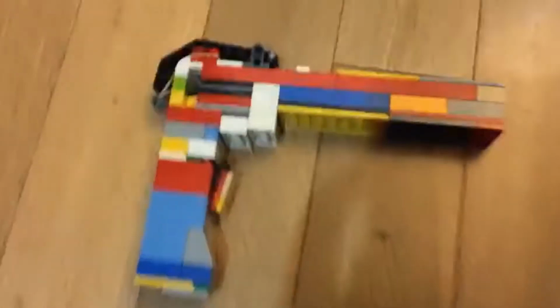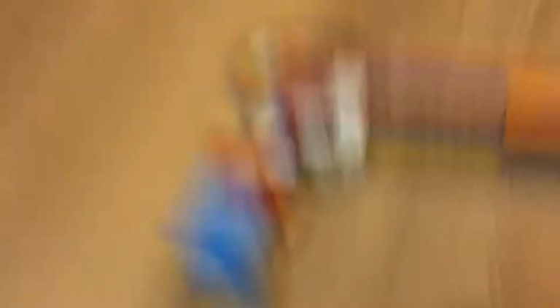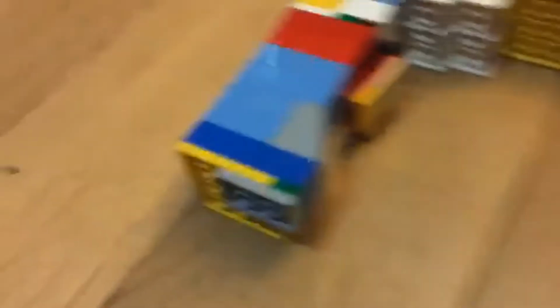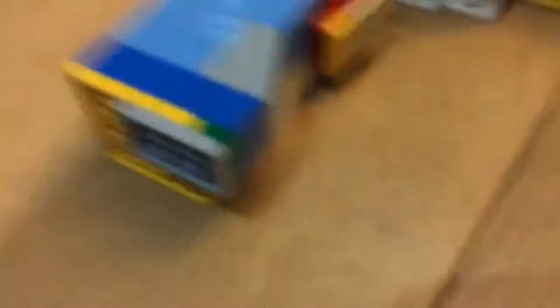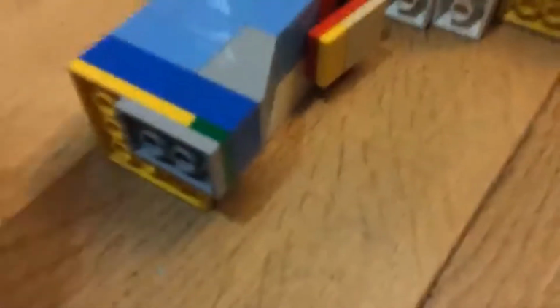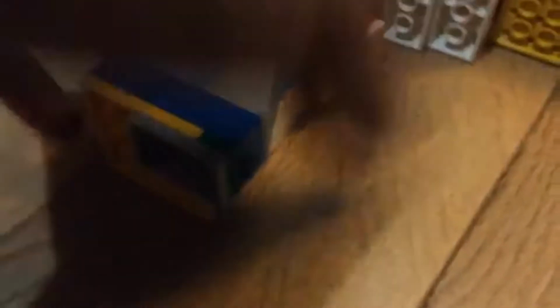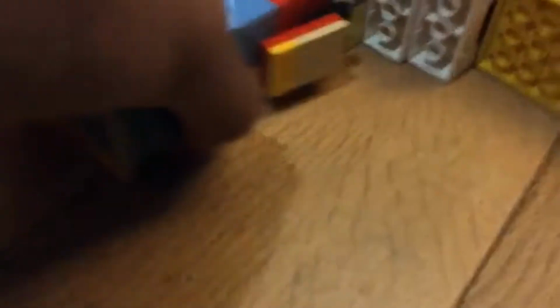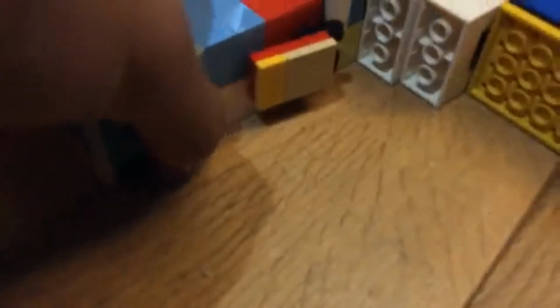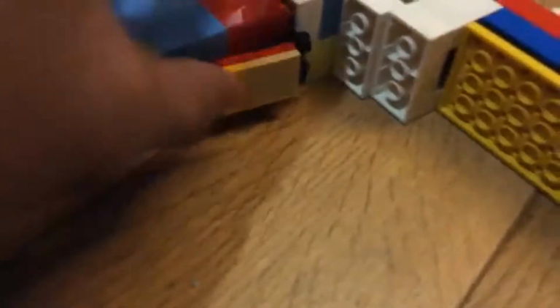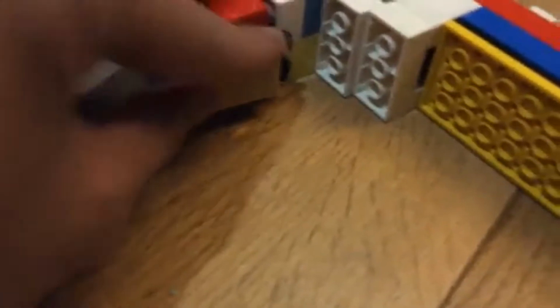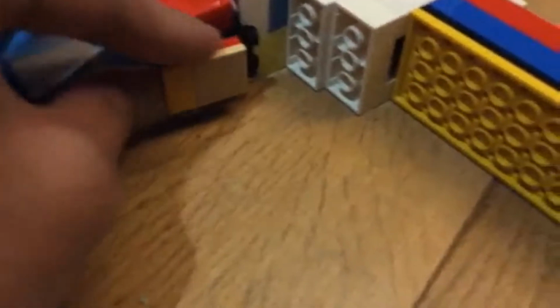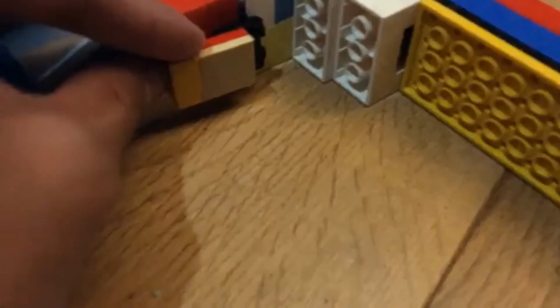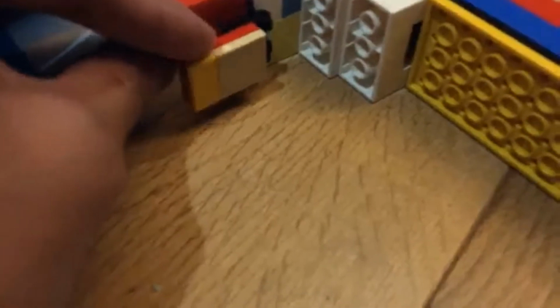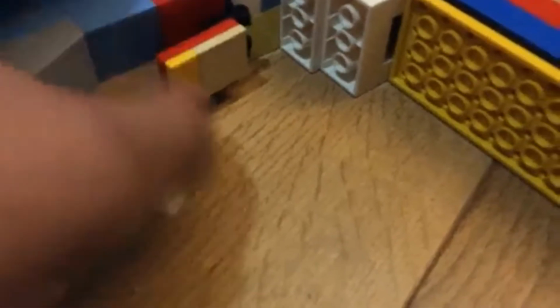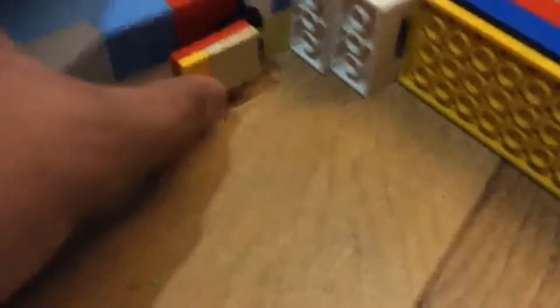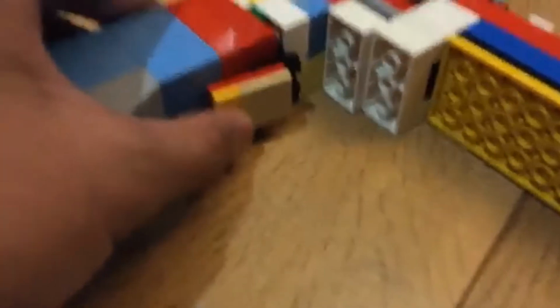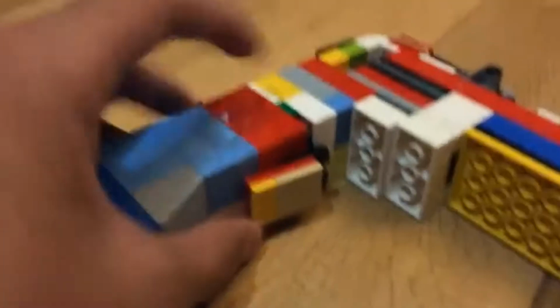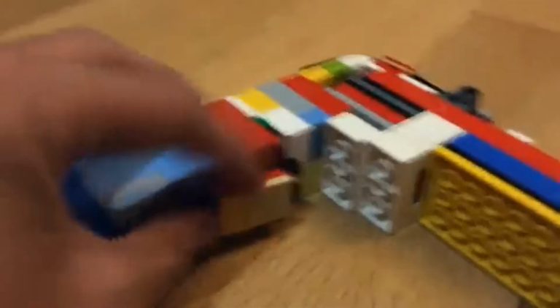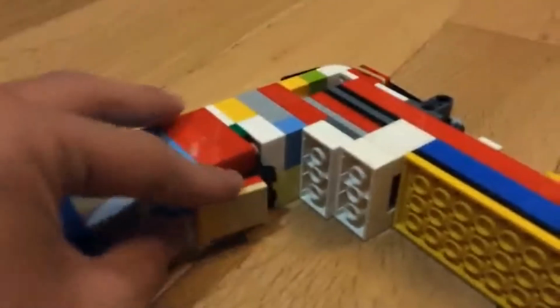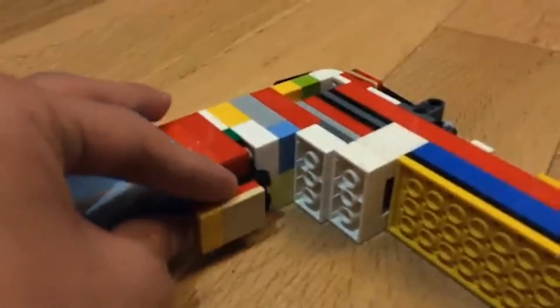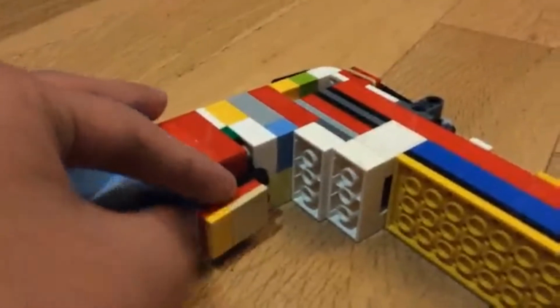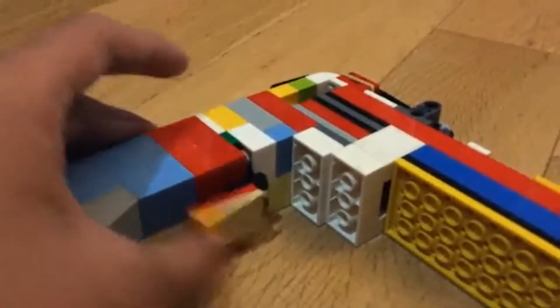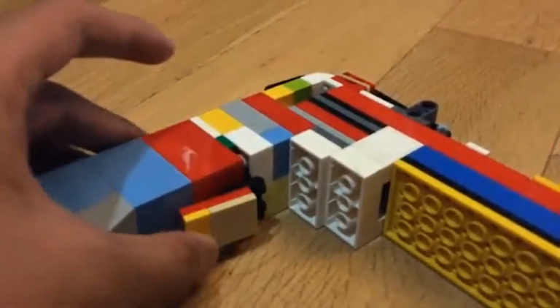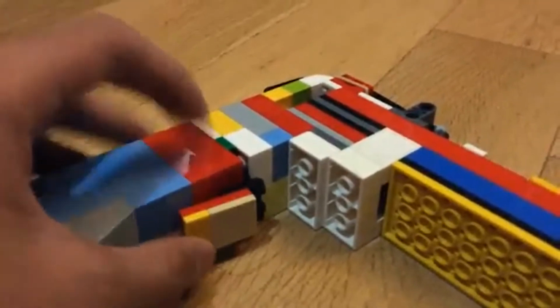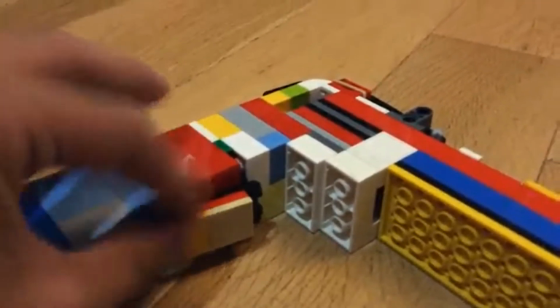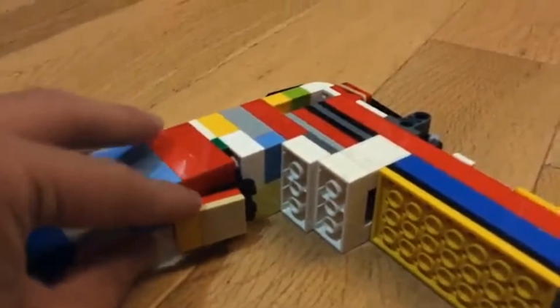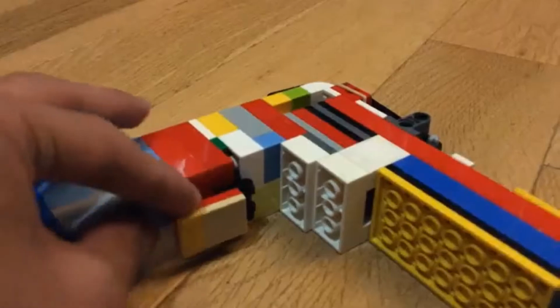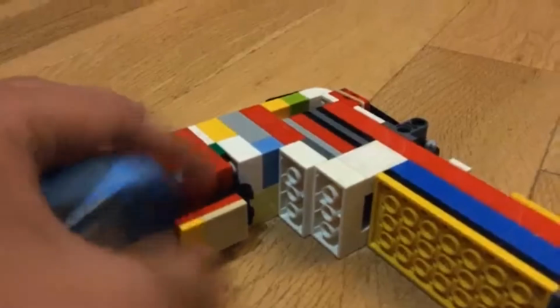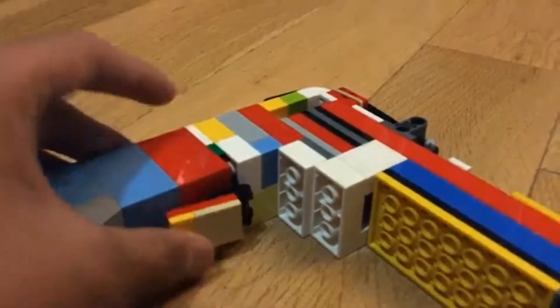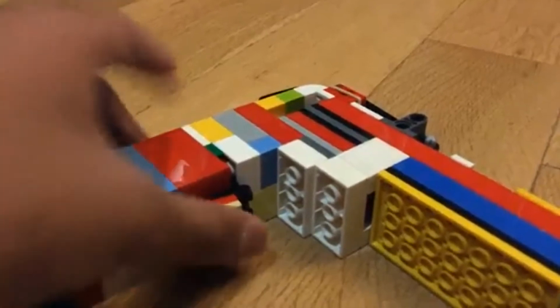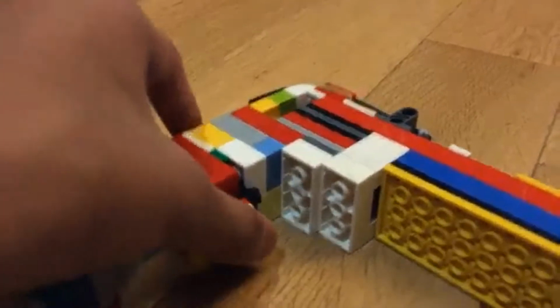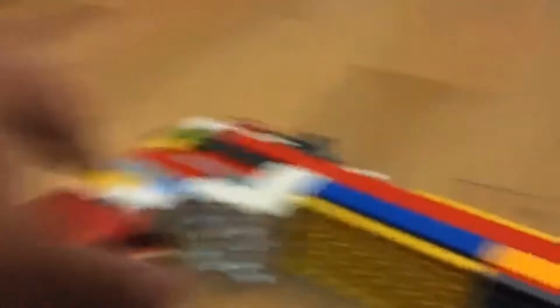Over here. This is the button — the button to shut it down. It's fake though. That's the best thing in the video.